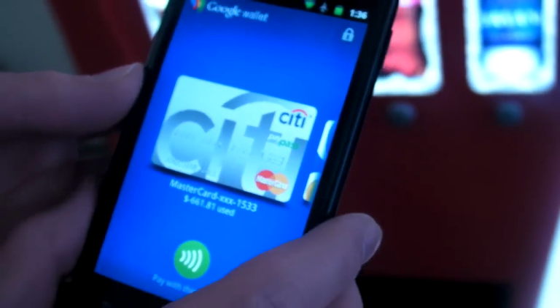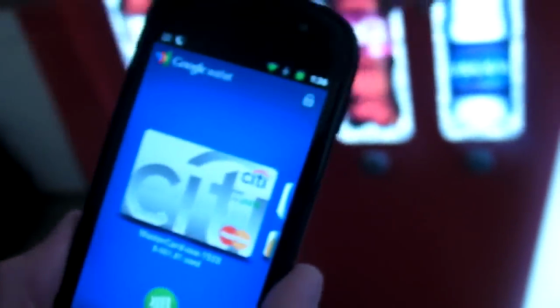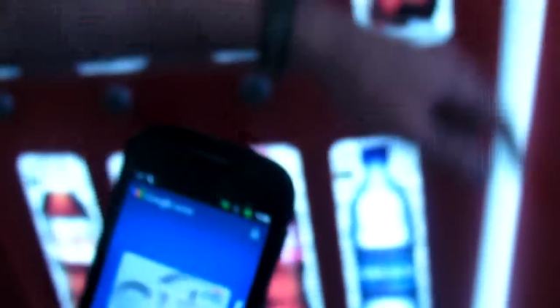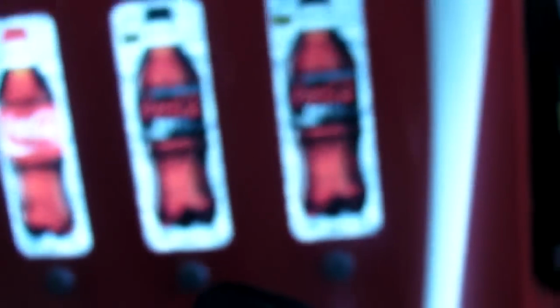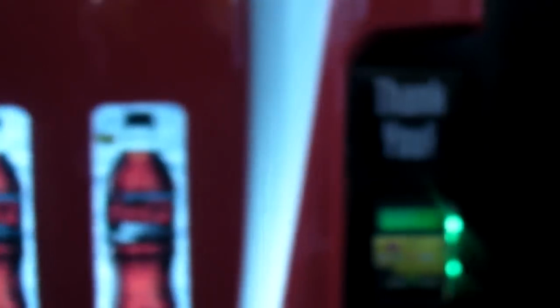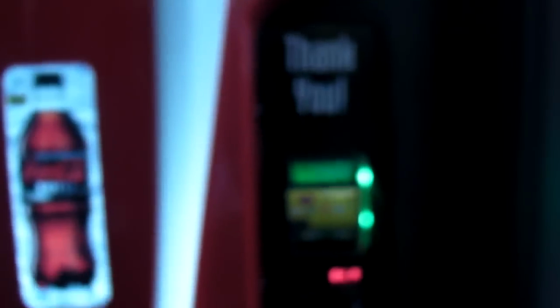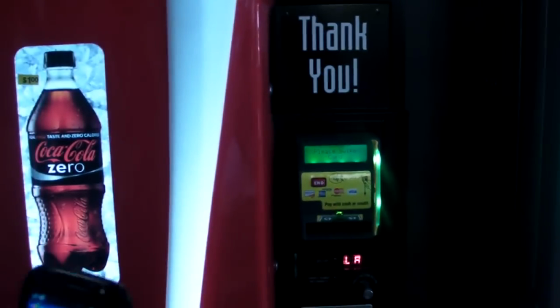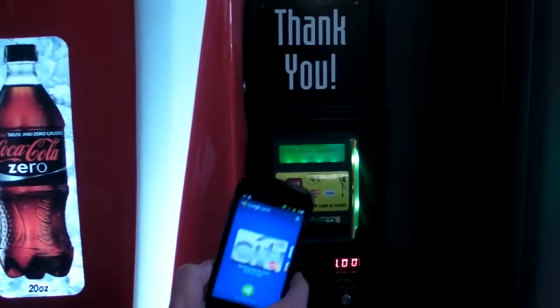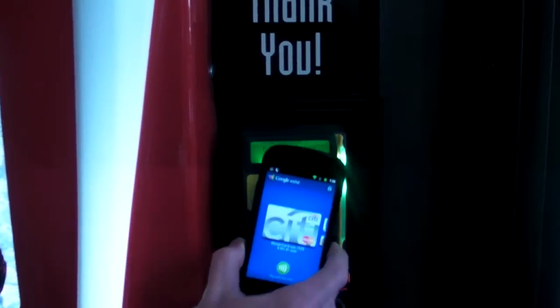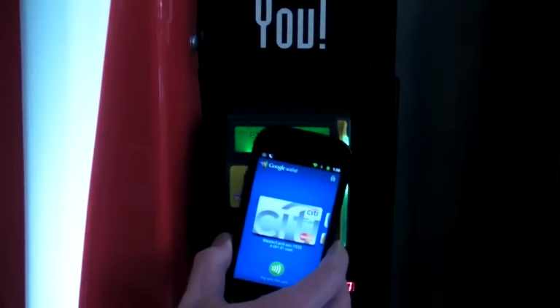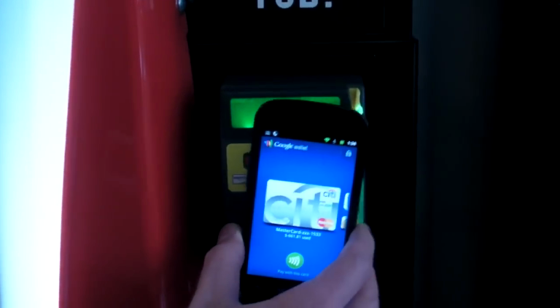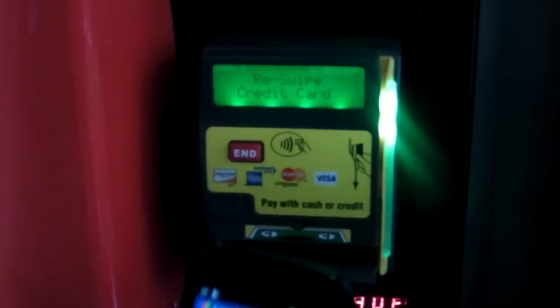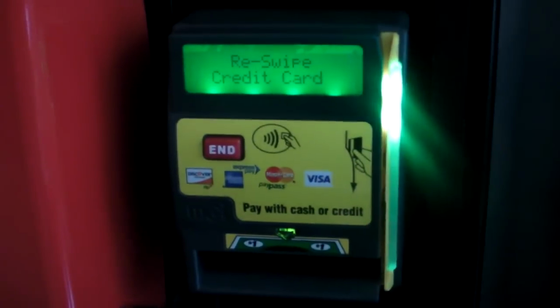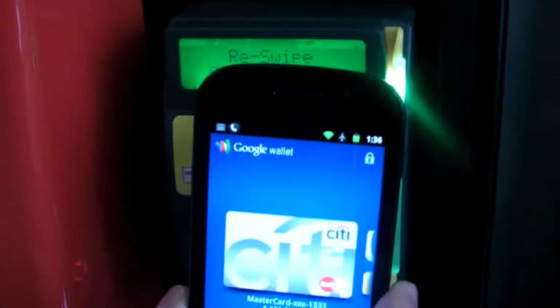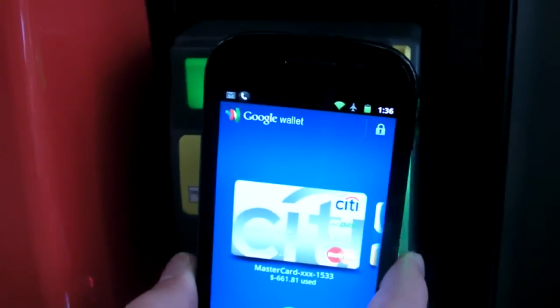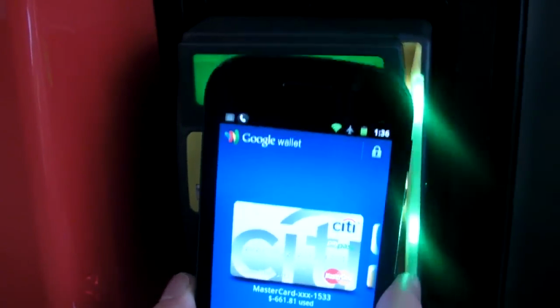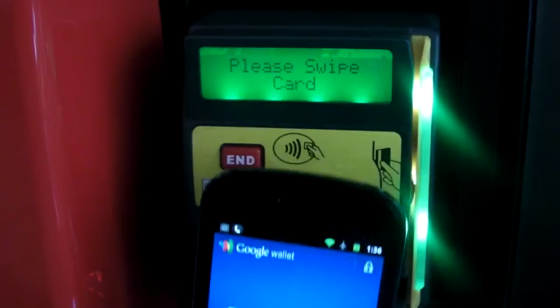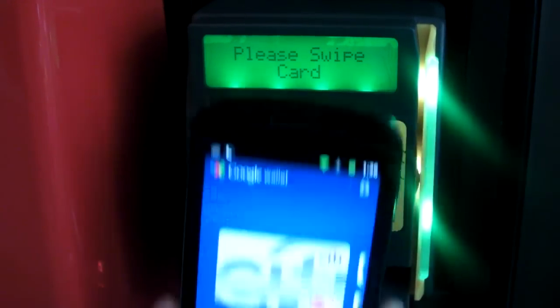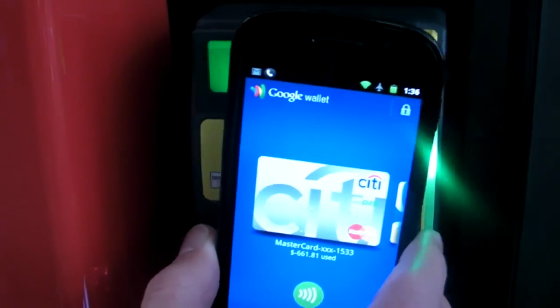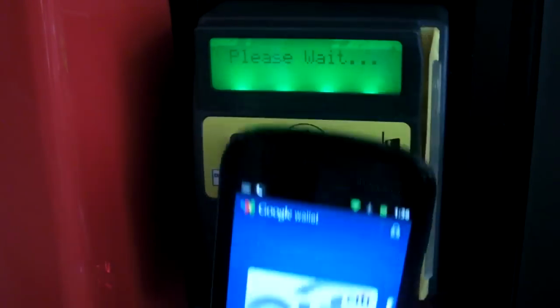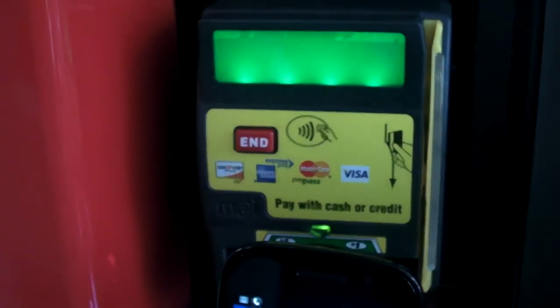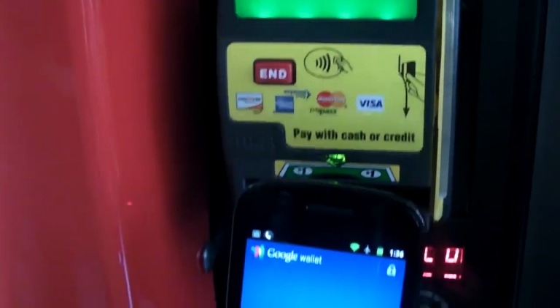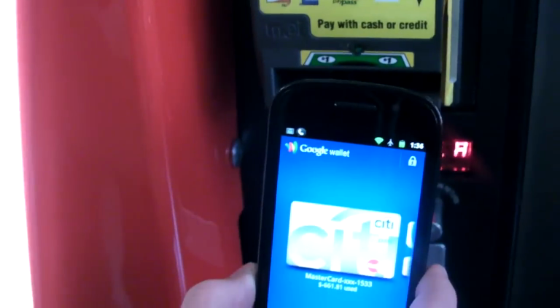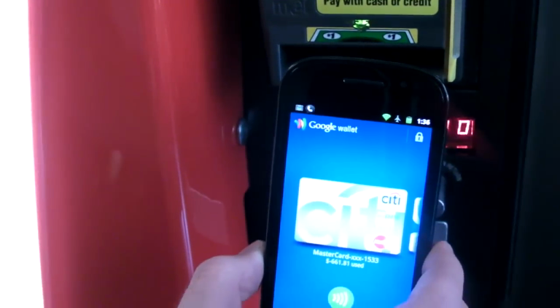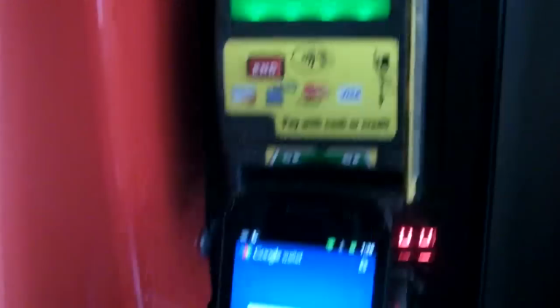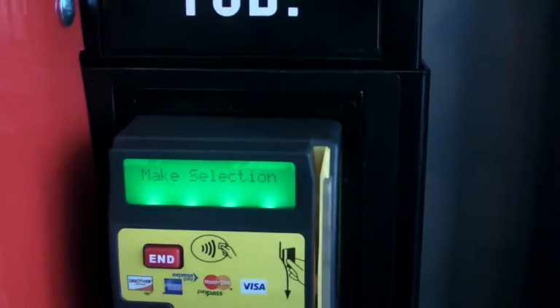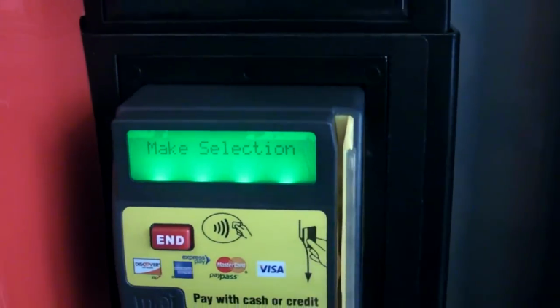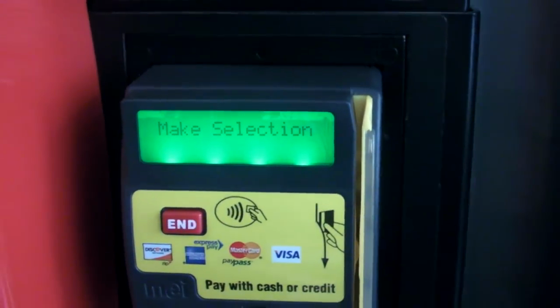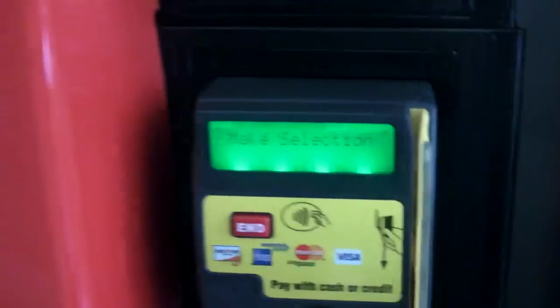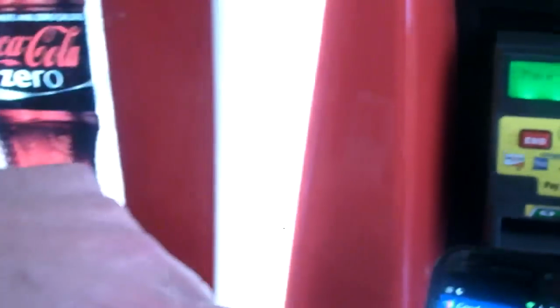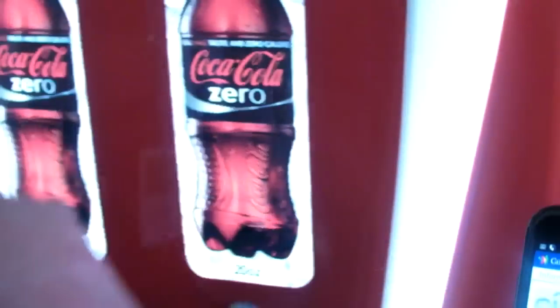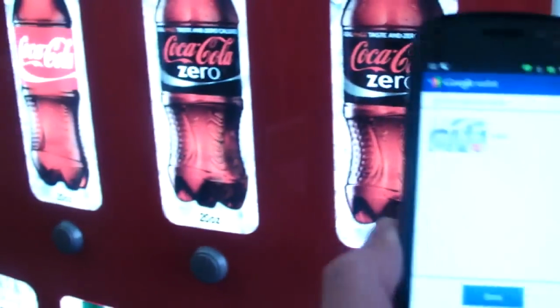So I'm just going to go up to the vending machine where there's a tap and pay symbol, right? And hold it on. There we go. The transaction went through, and here's the confirmation.